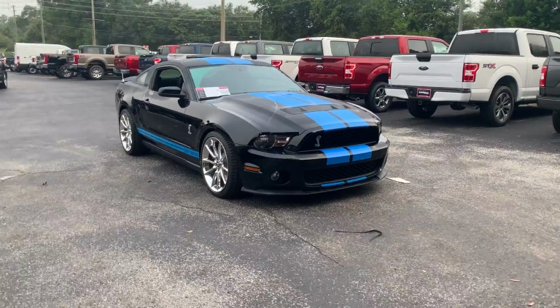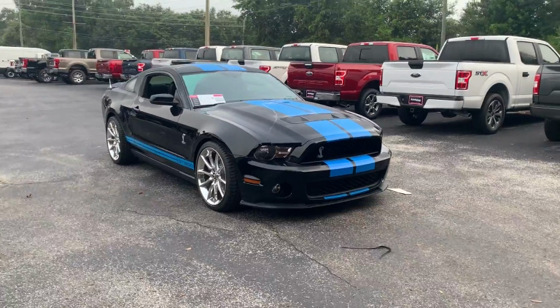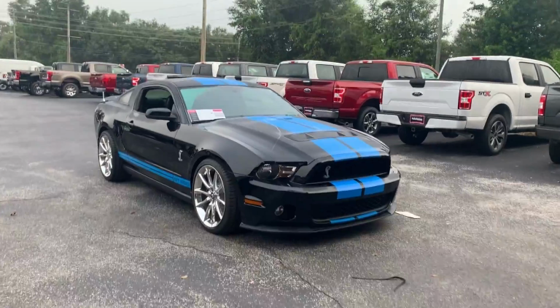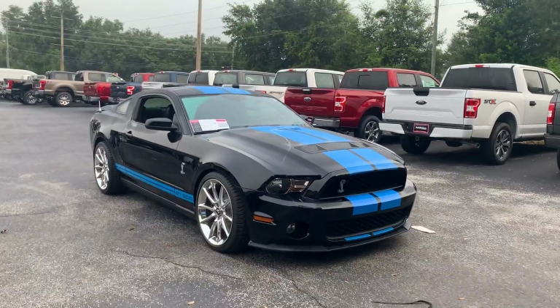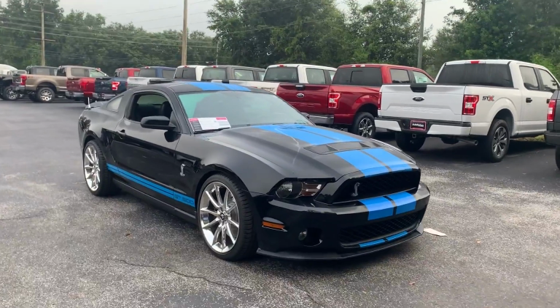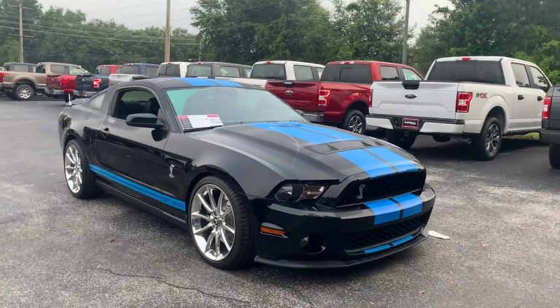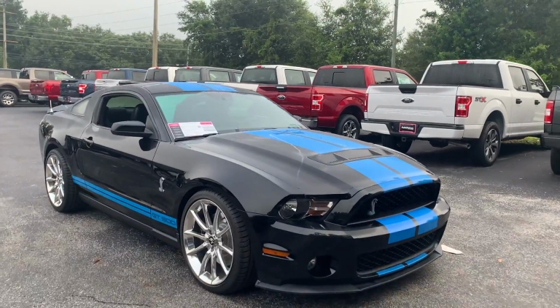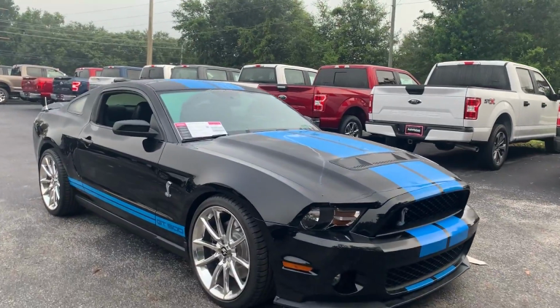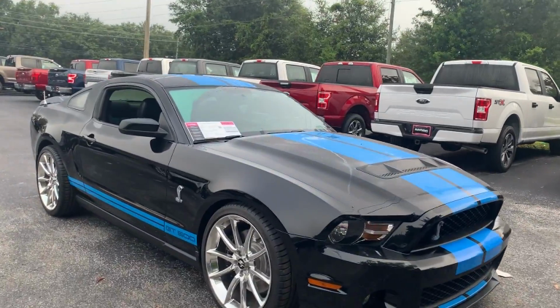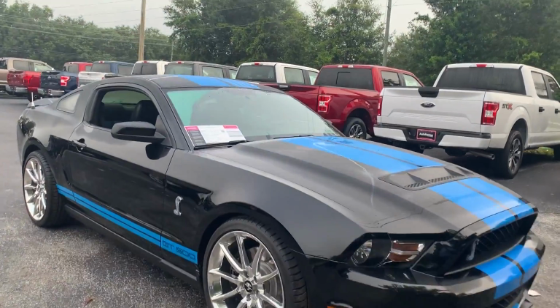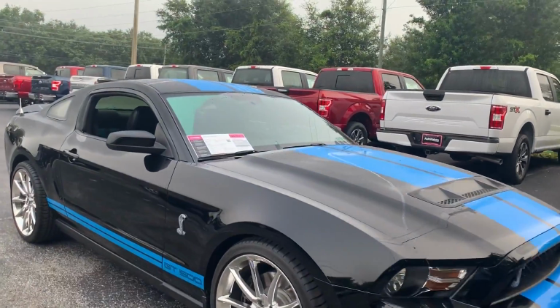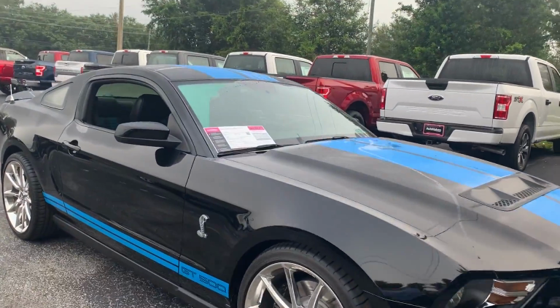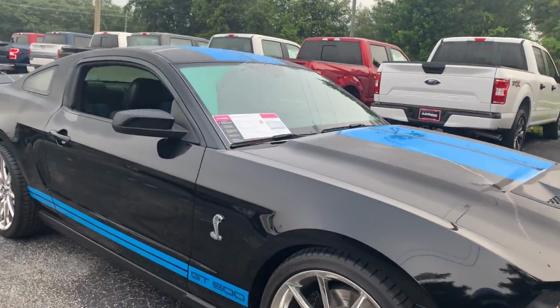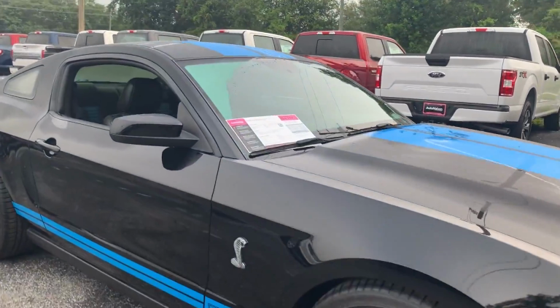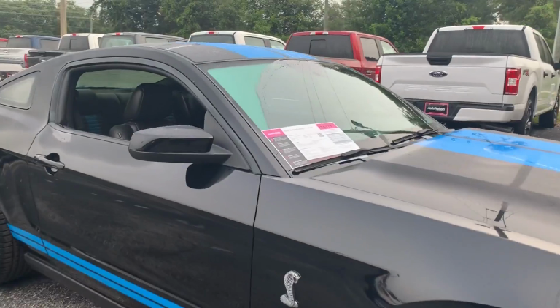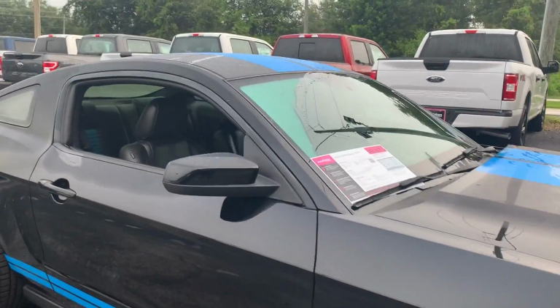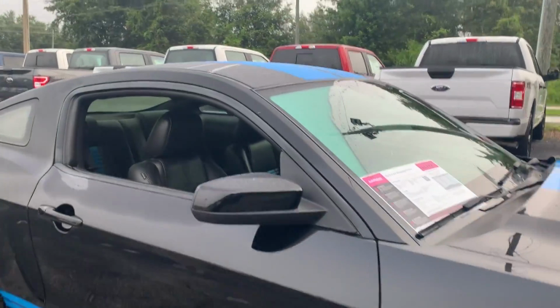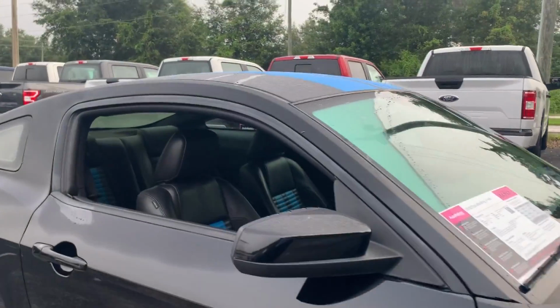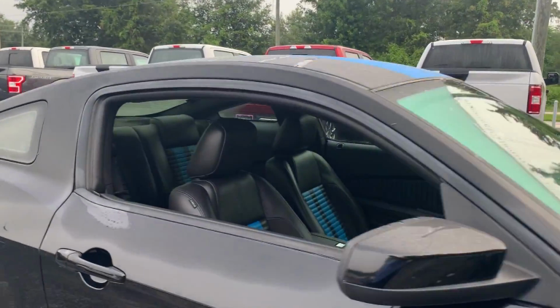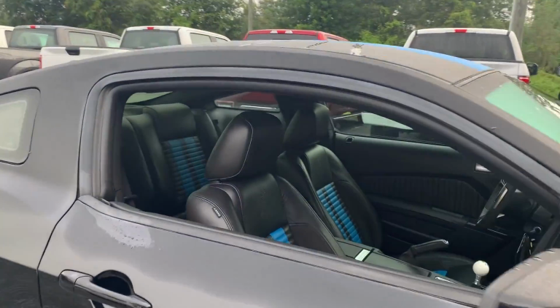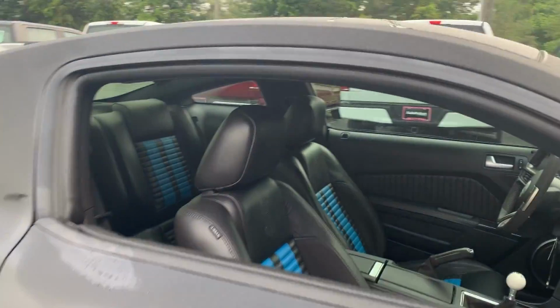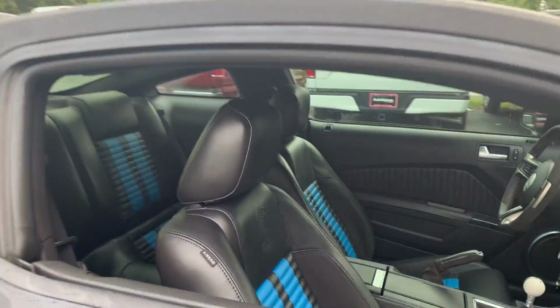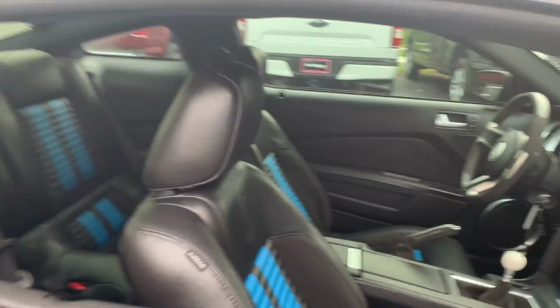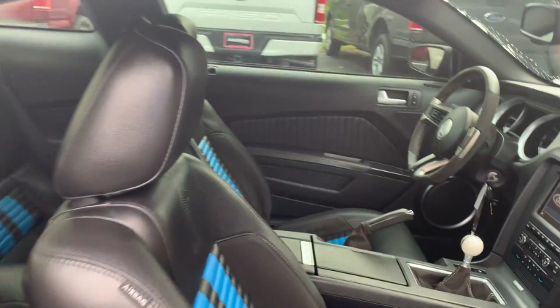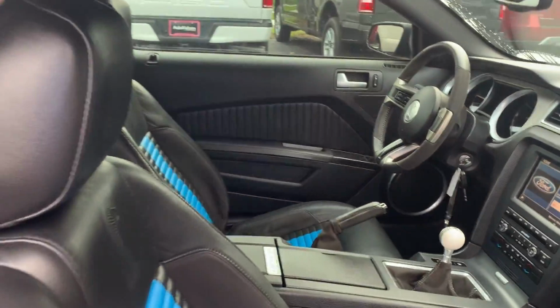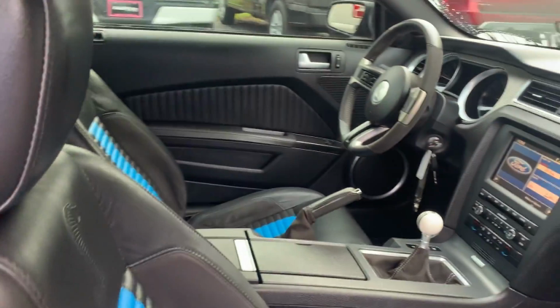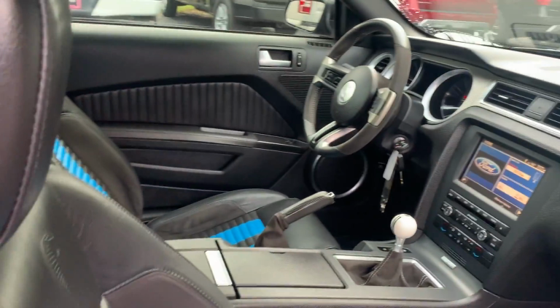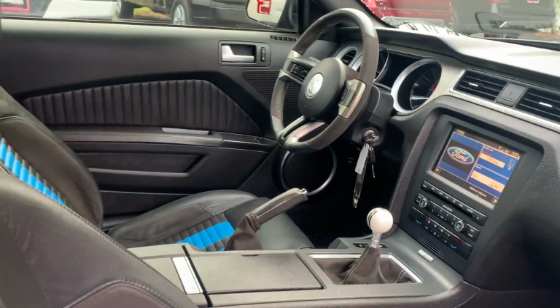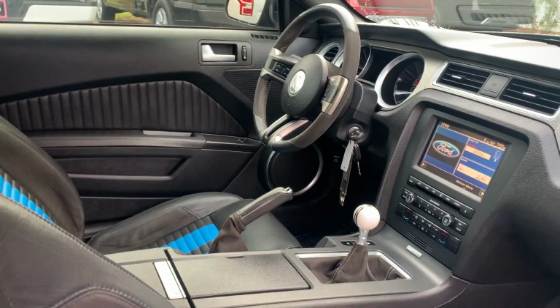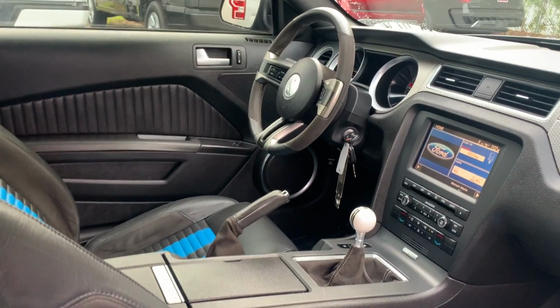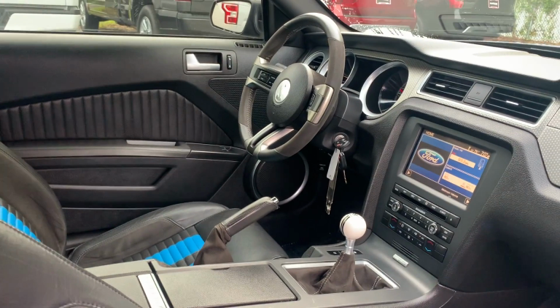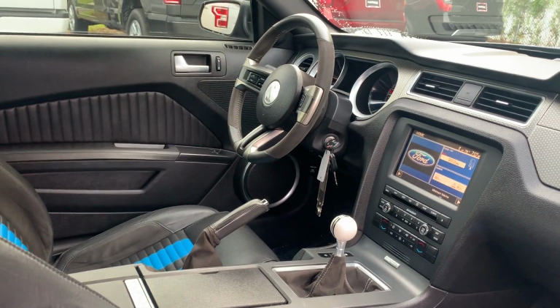This is a 2010 Ford Mustang GT500, black with blue stripes, over black leather interior, power driver's seat, power windows, locks, and mirrors.